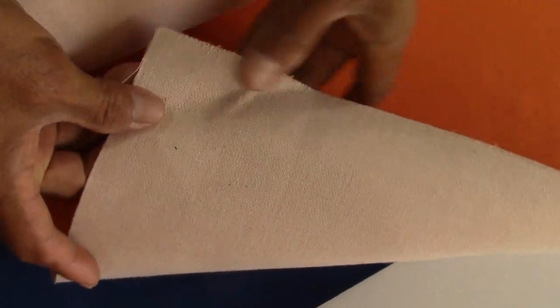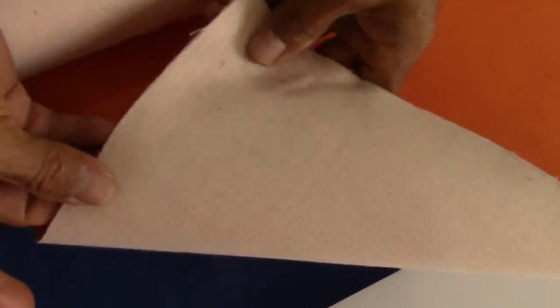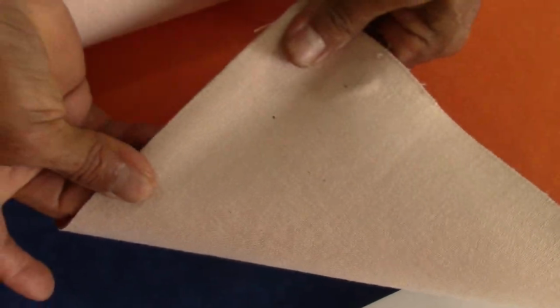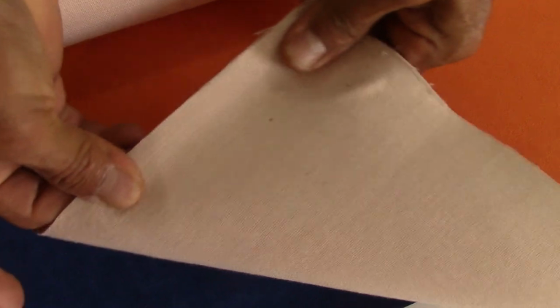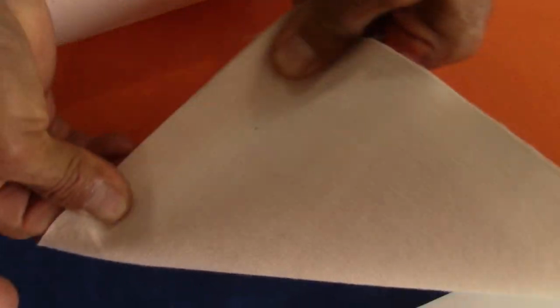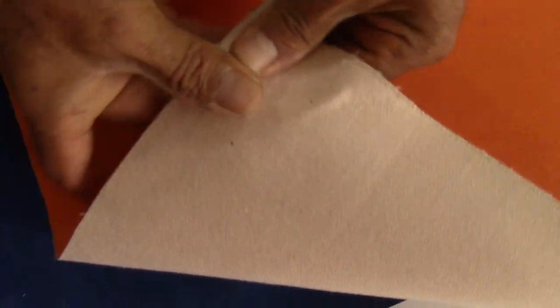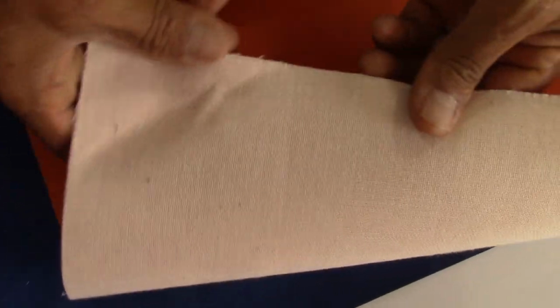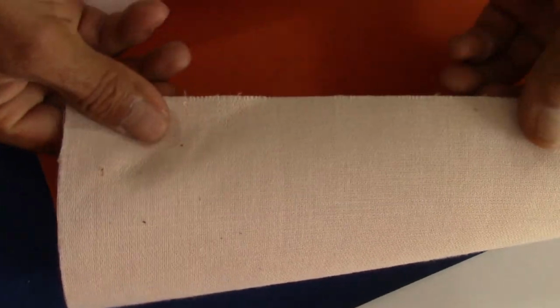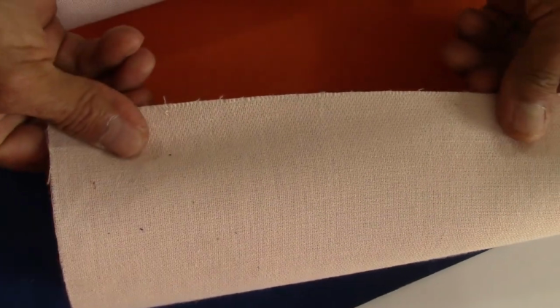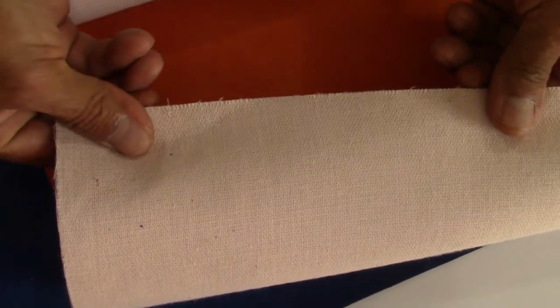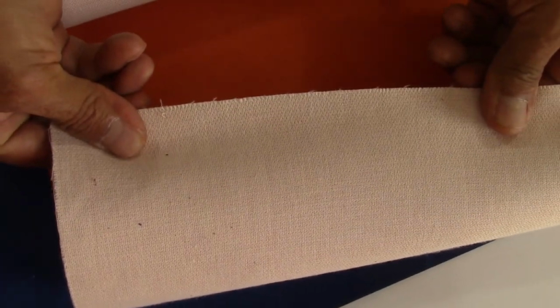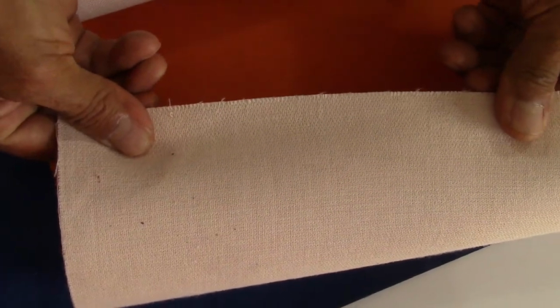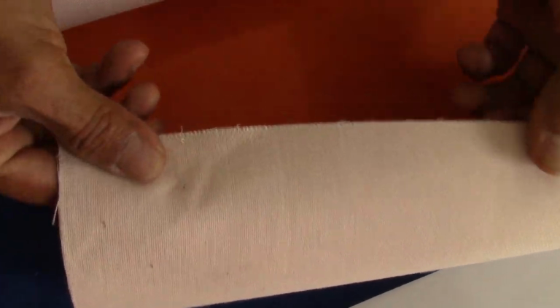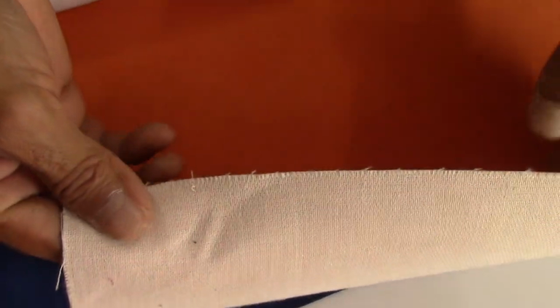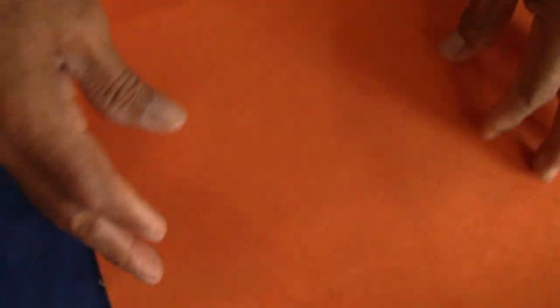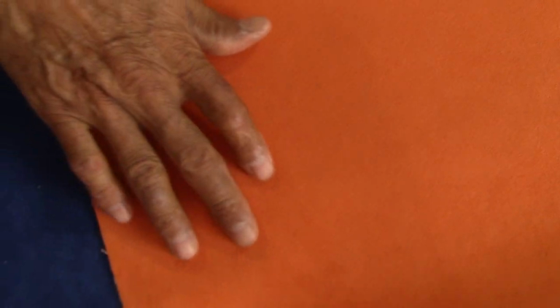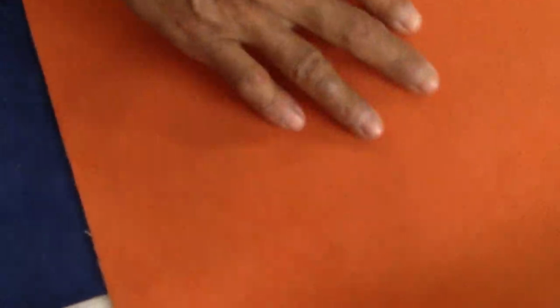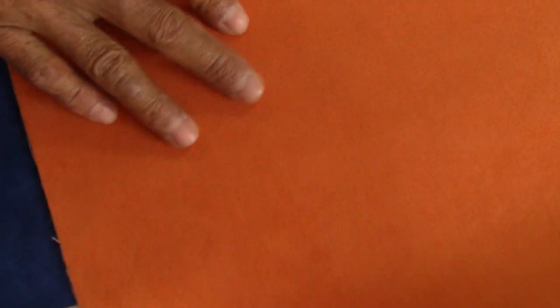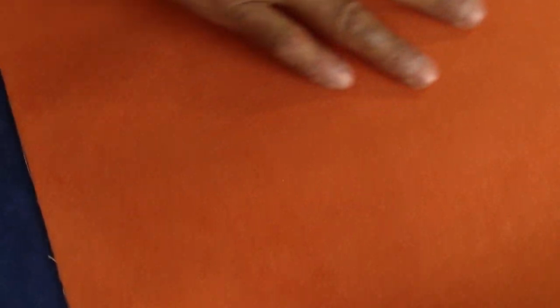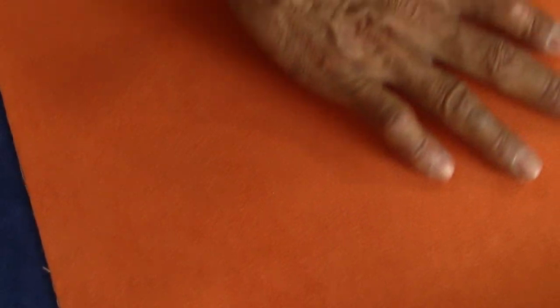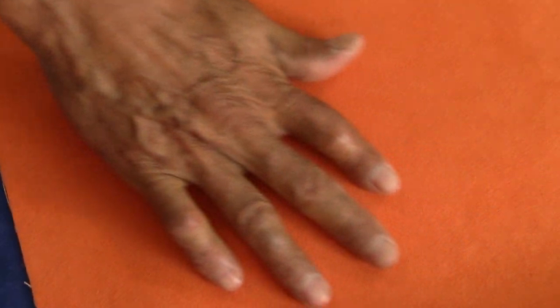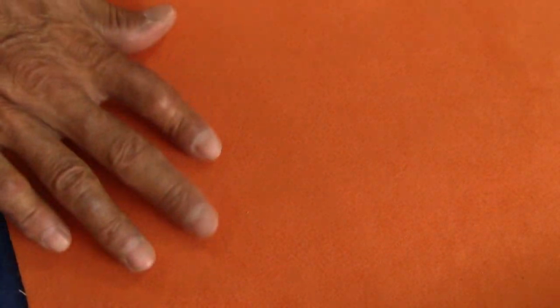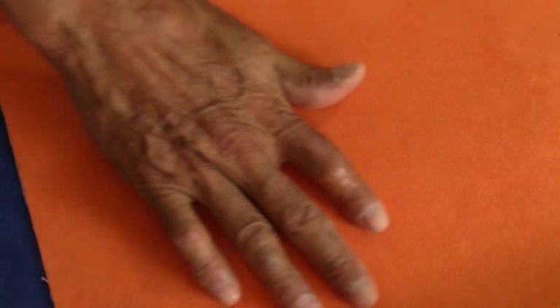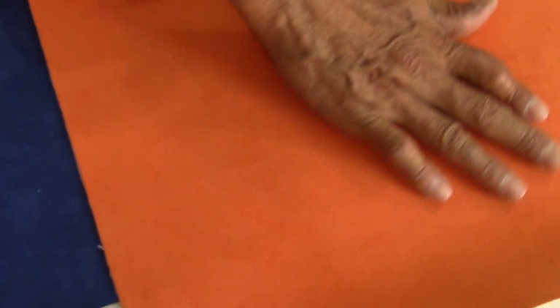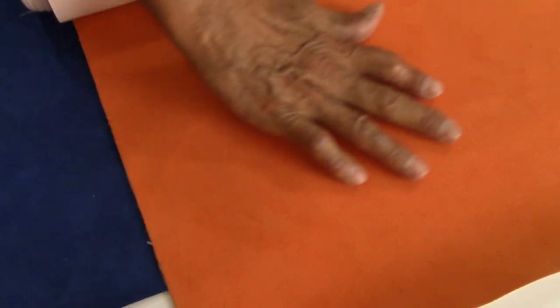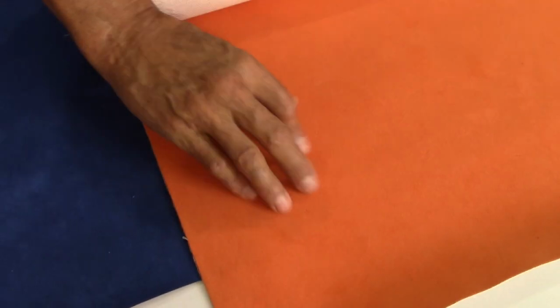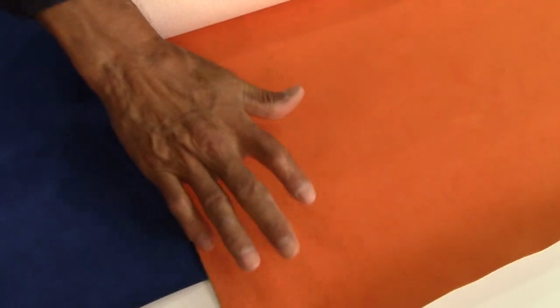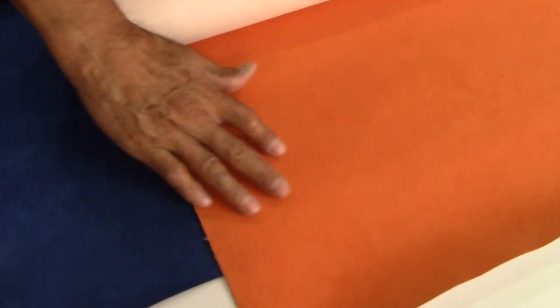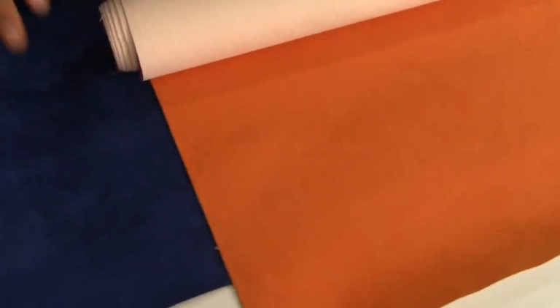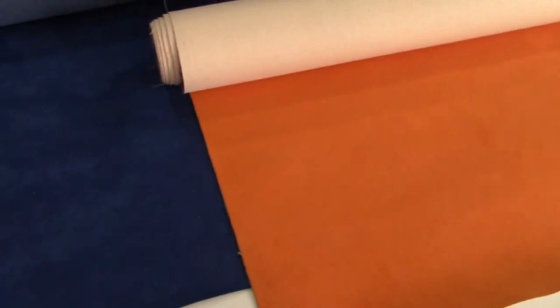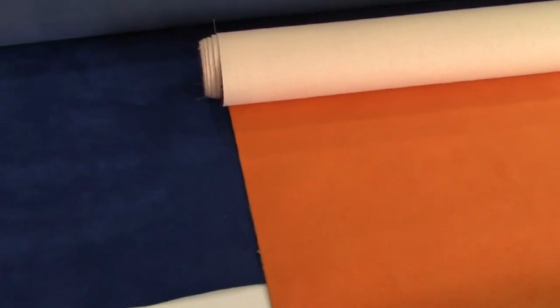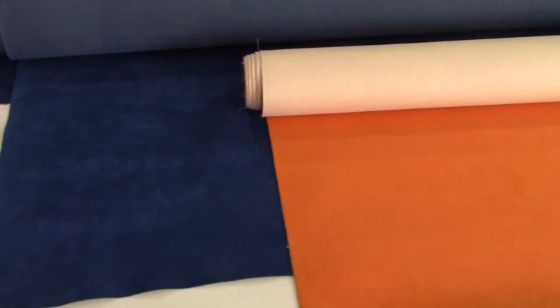Despite being very thin, it is very resistant to wear and abrasion. It is easier to clean than natural leather suede. Another advantage is that it yields more than natural suede — it is sold by yards or linear meters.